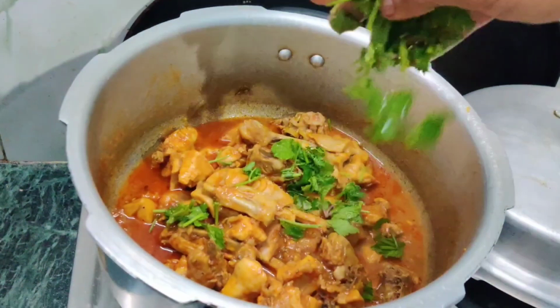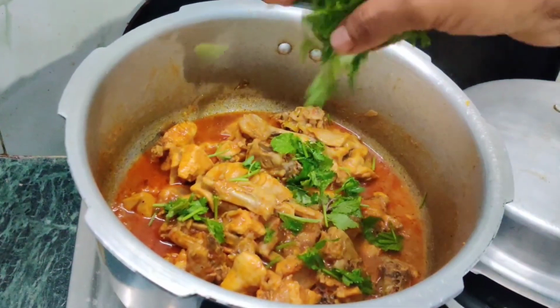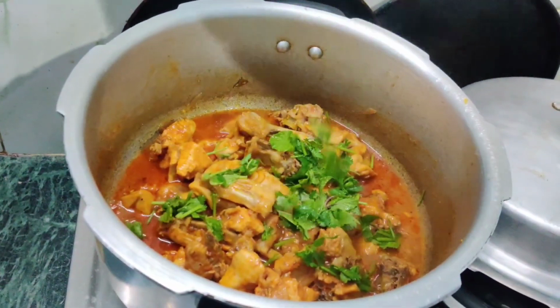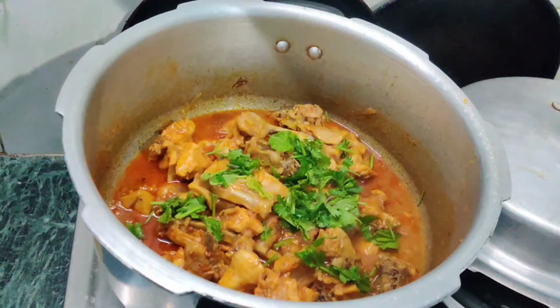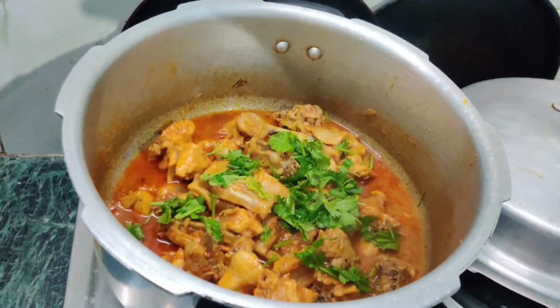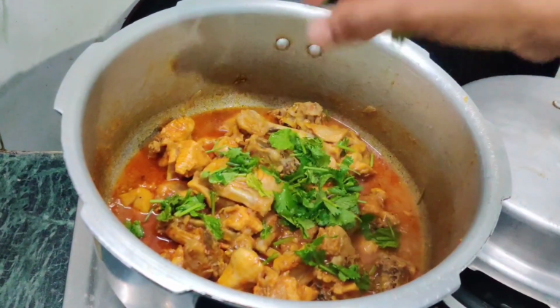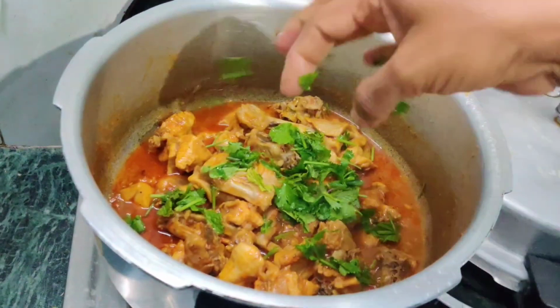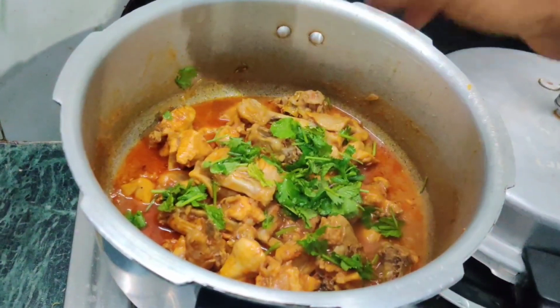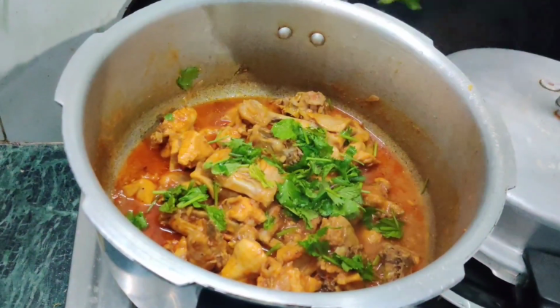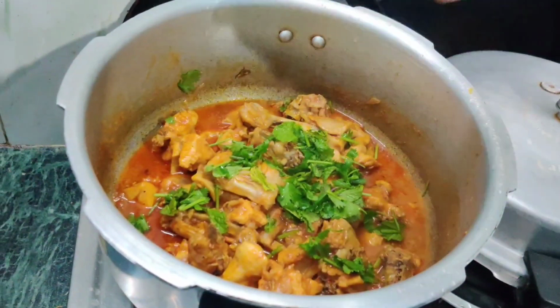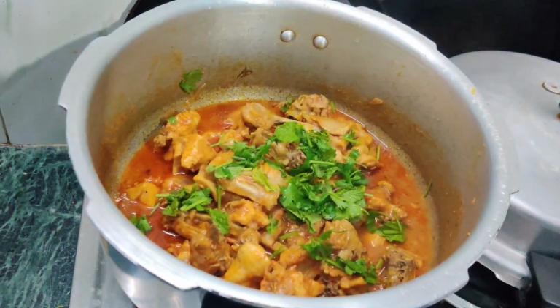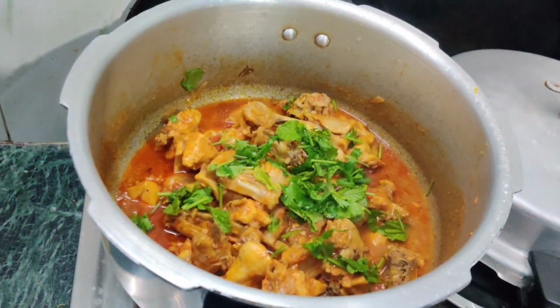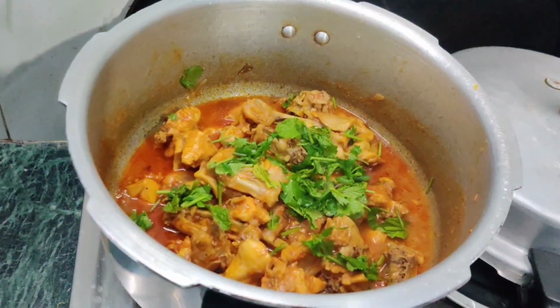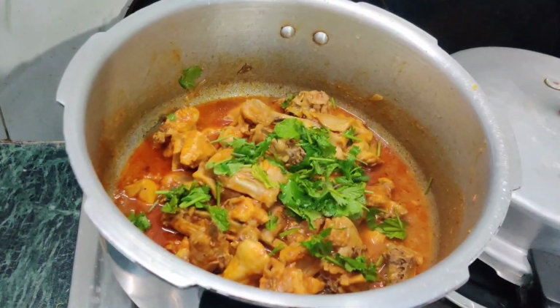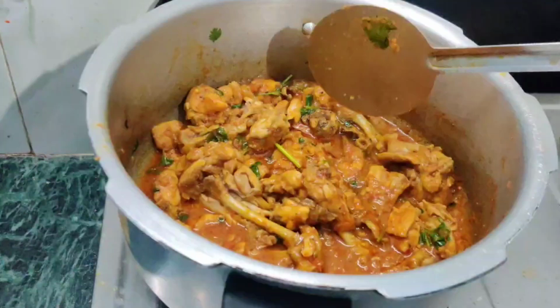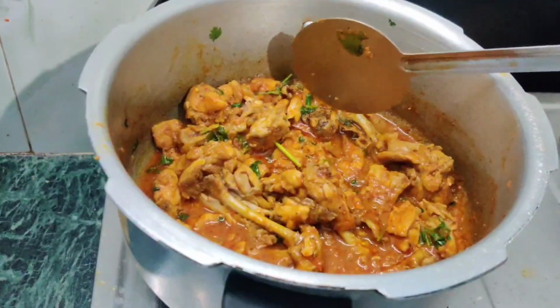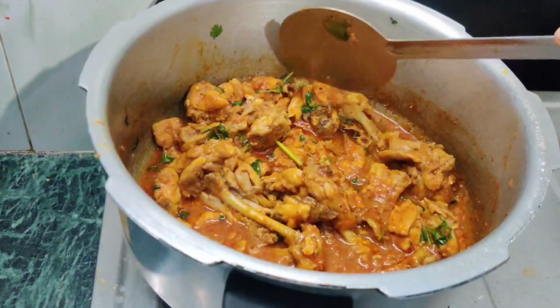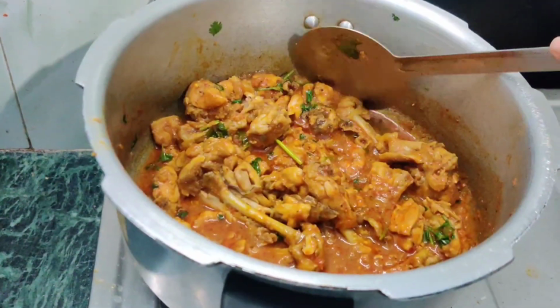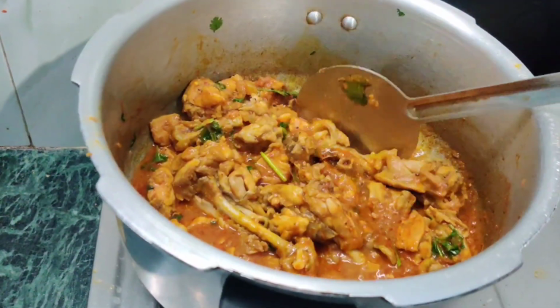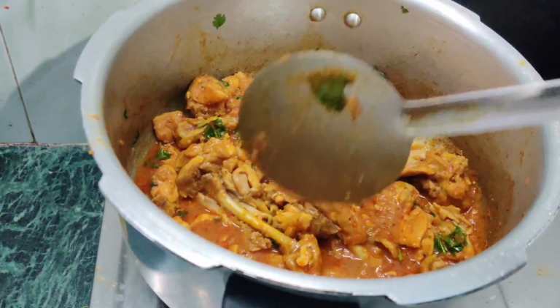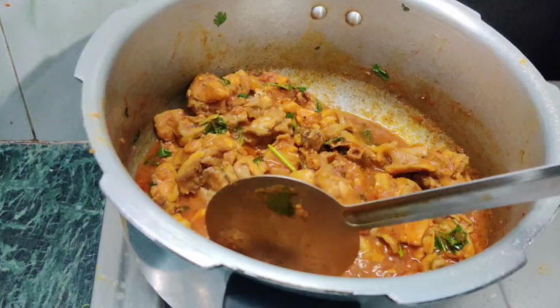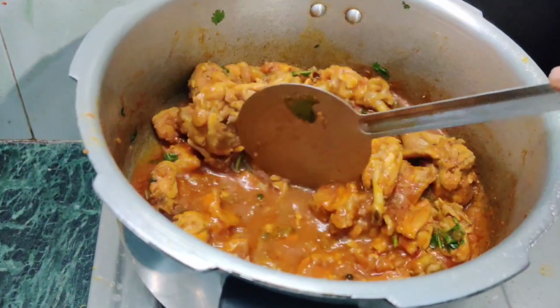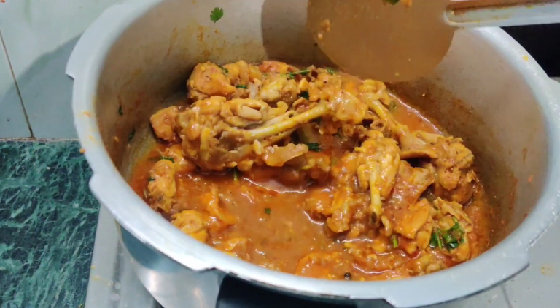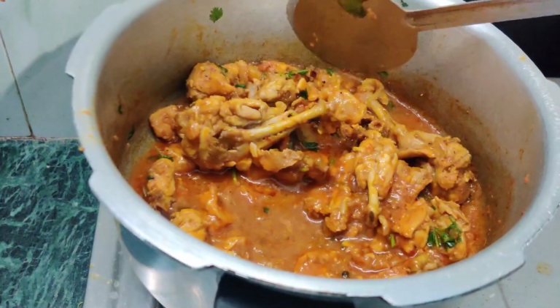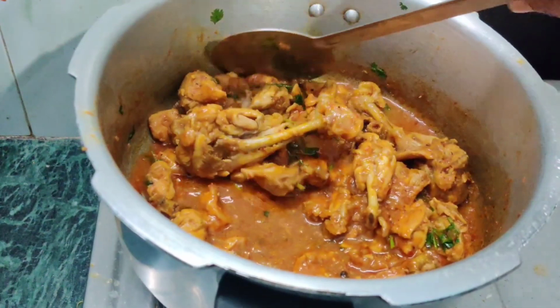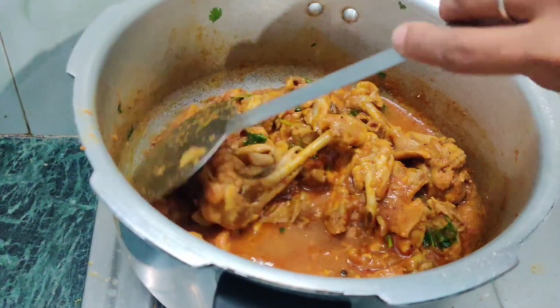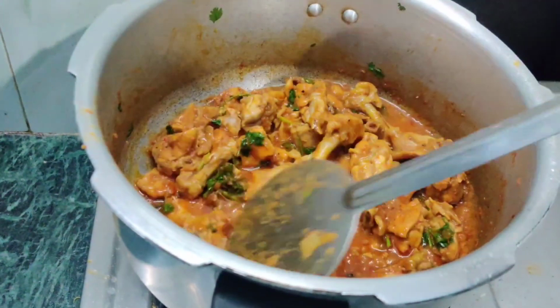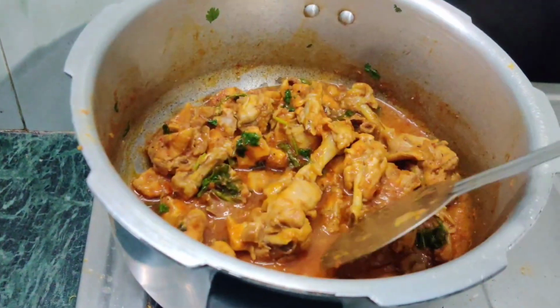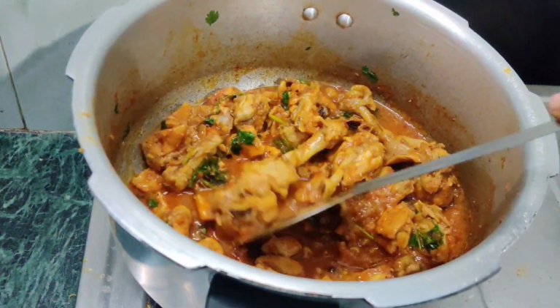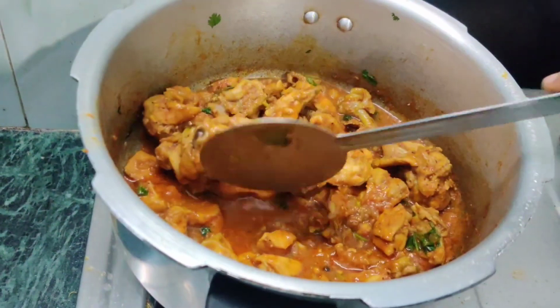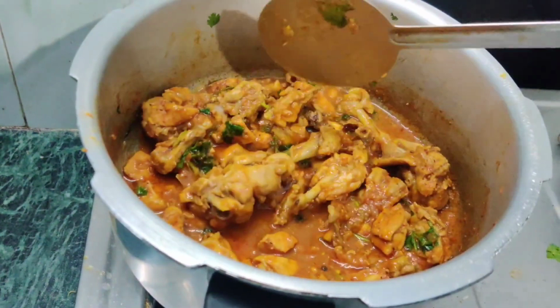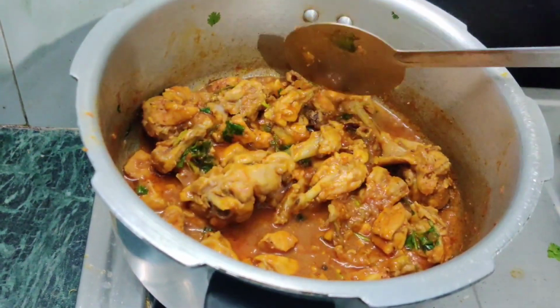Now let's try the spicy chicken — the spicy chicken is ready. Subscribe to our Tamil Foodie Channel. Bye!